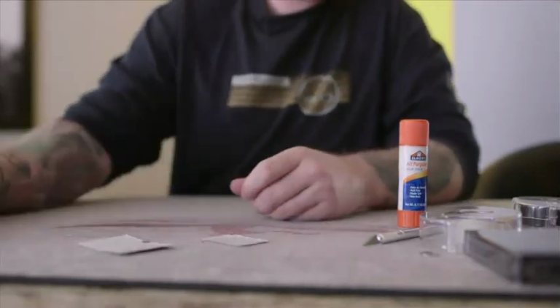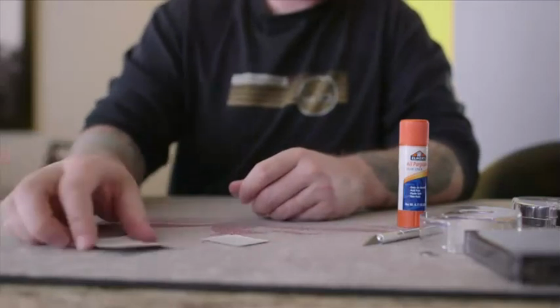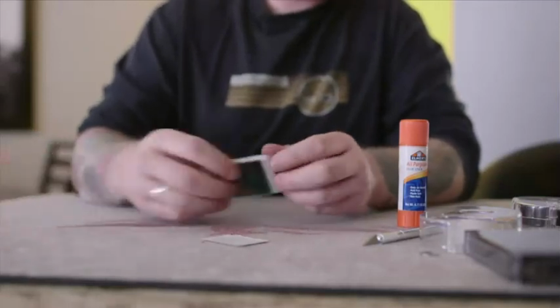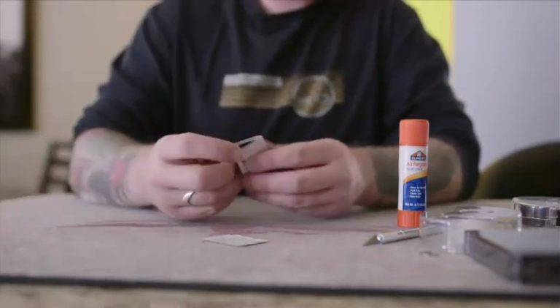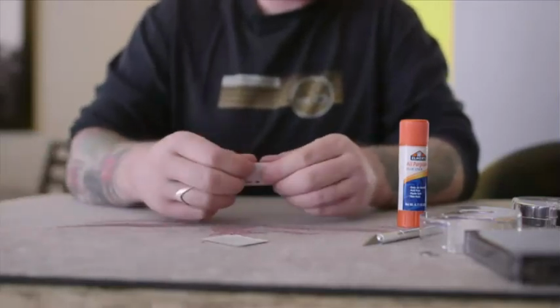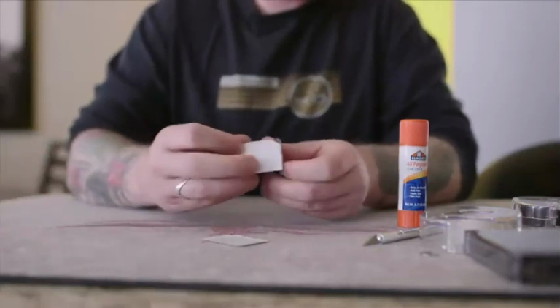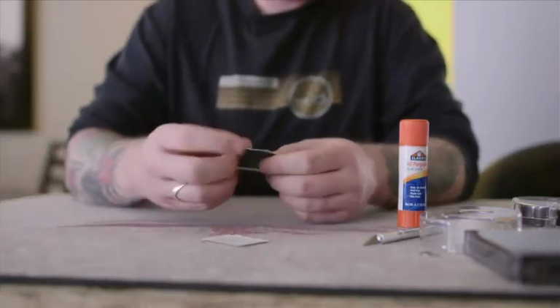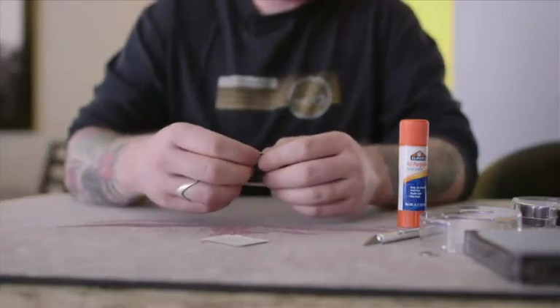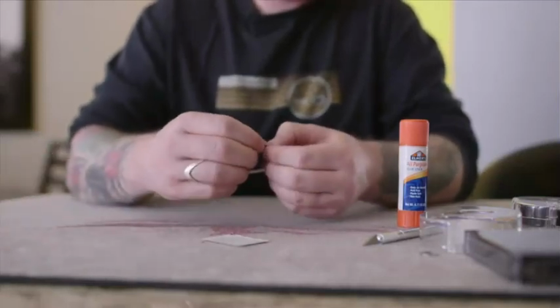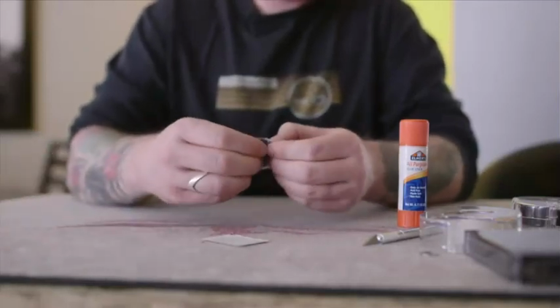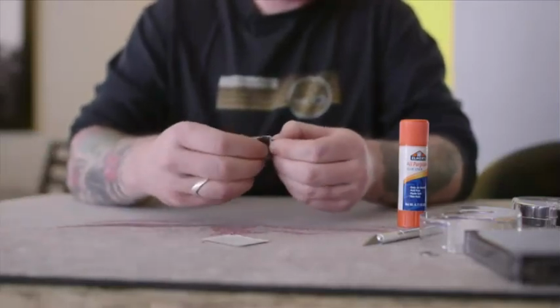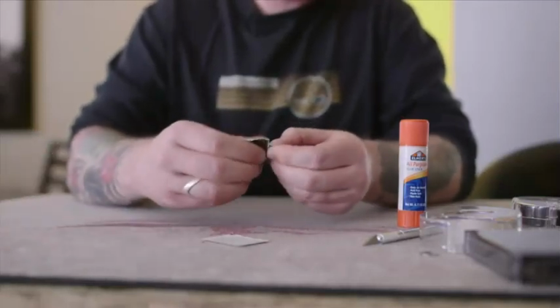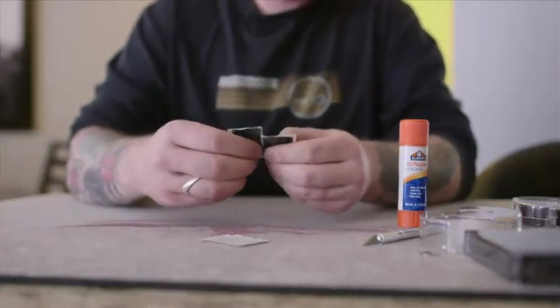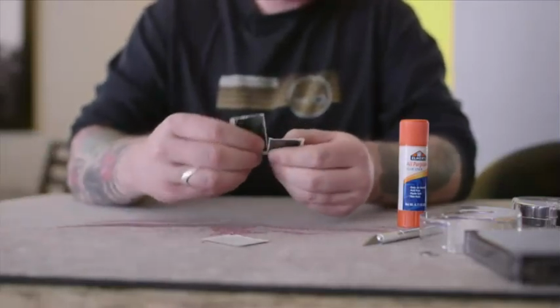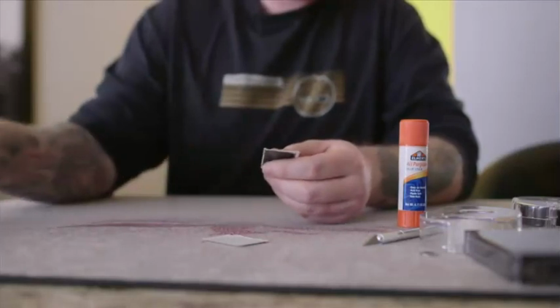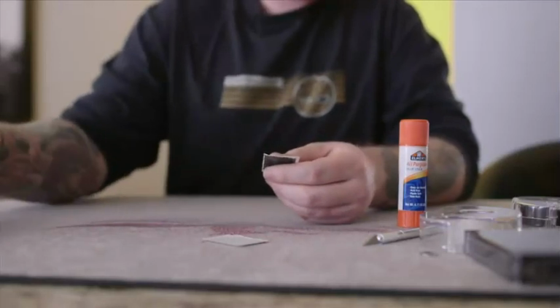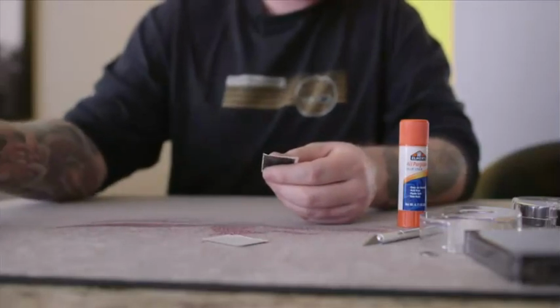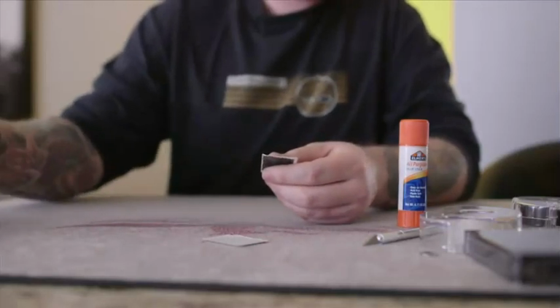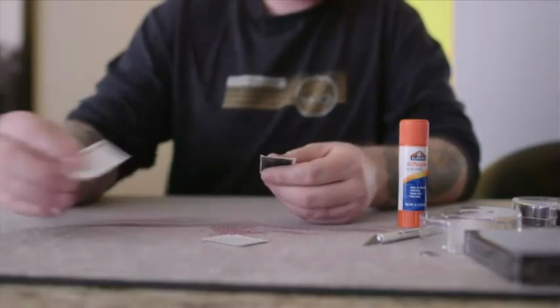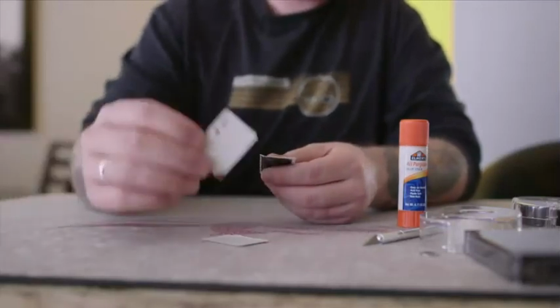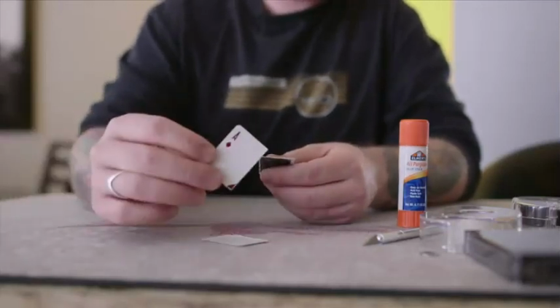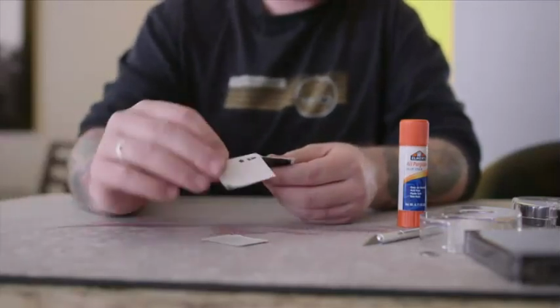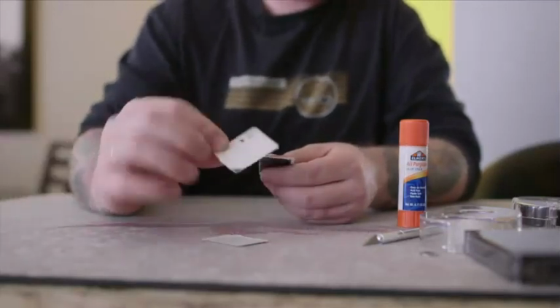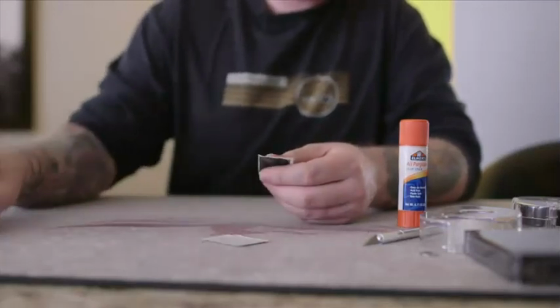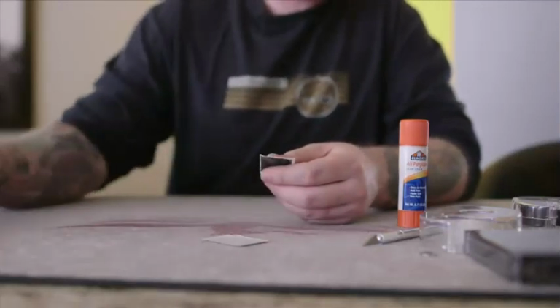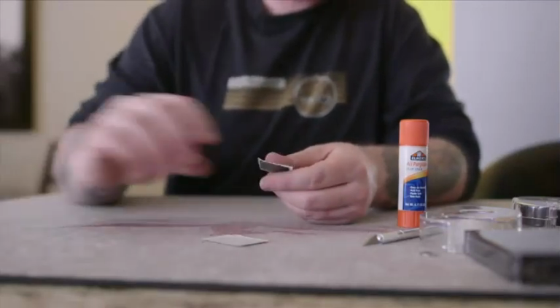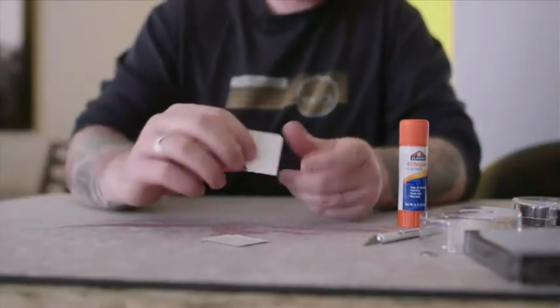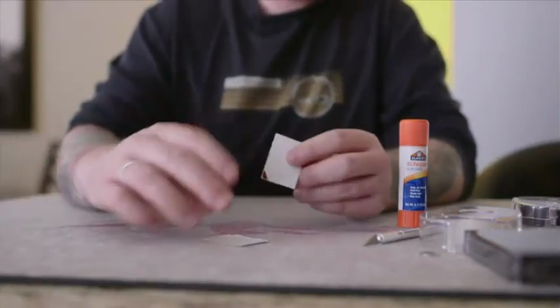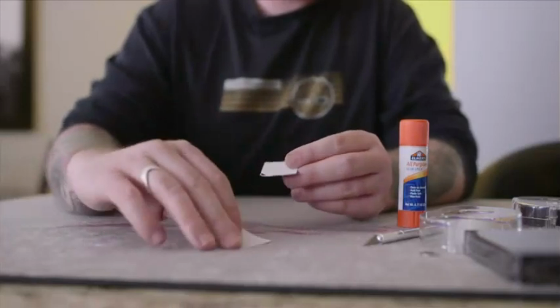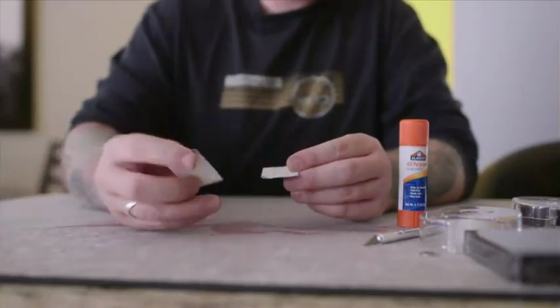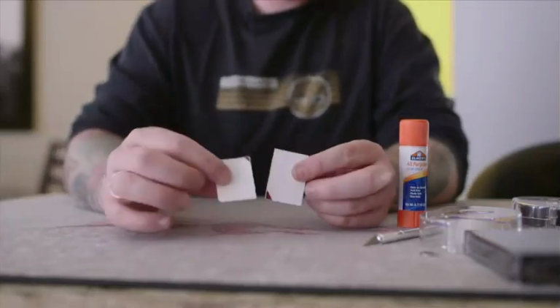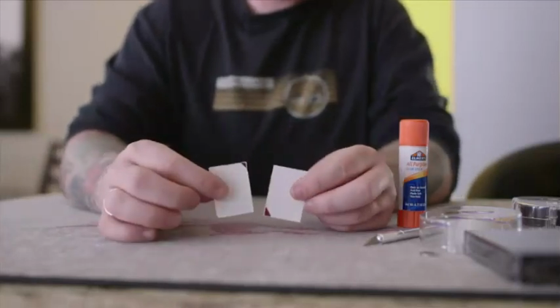So obviously, each ace of diamonds you use will give you two cards, so you can make two boxes. You don't want to use the corner cards — you get rid of those, and all you need are these.